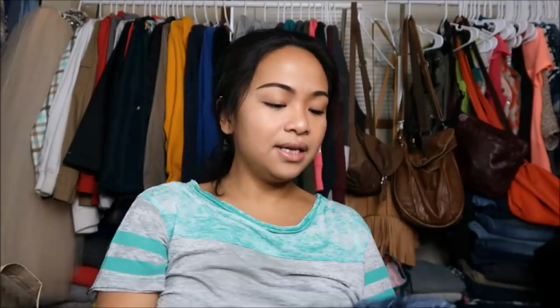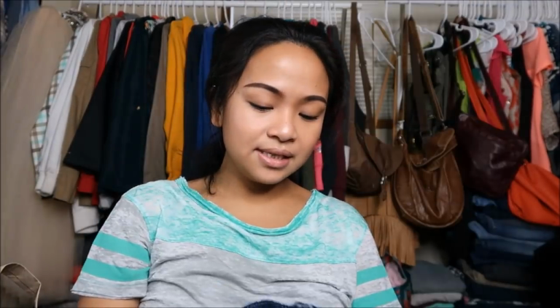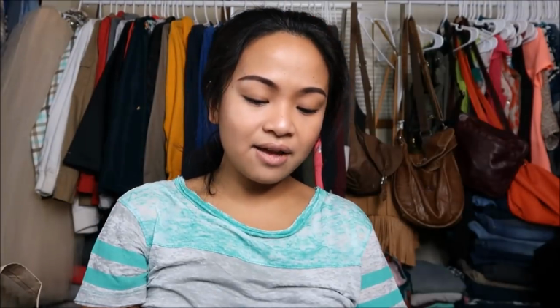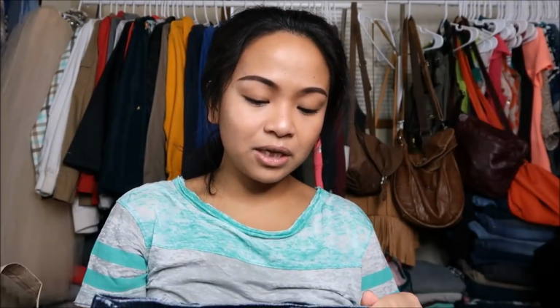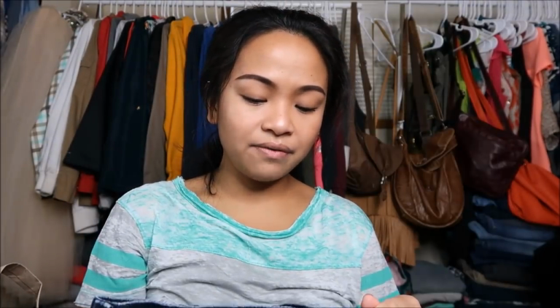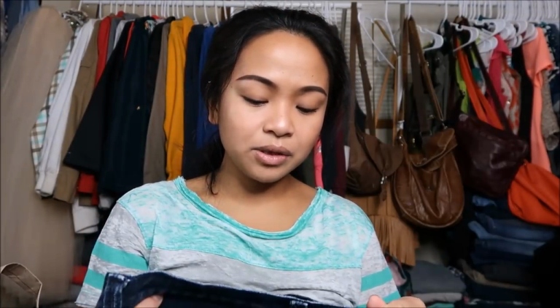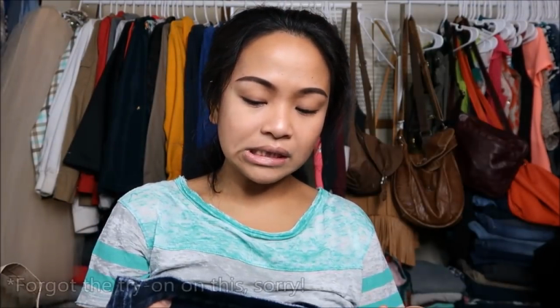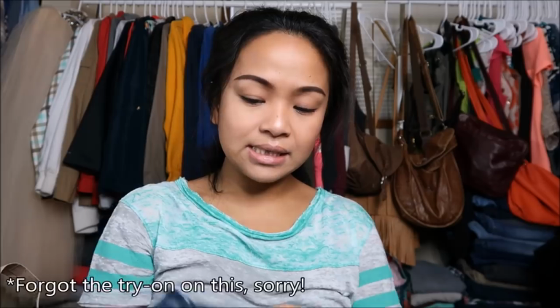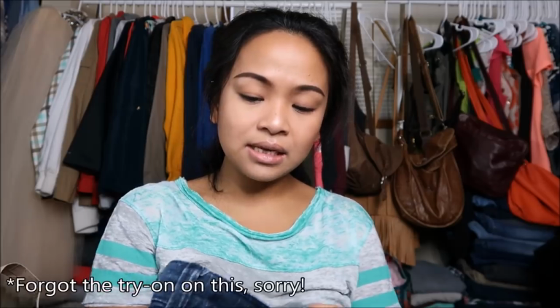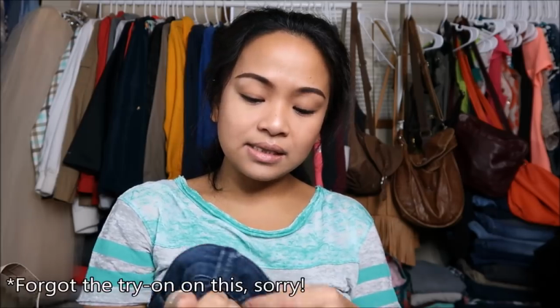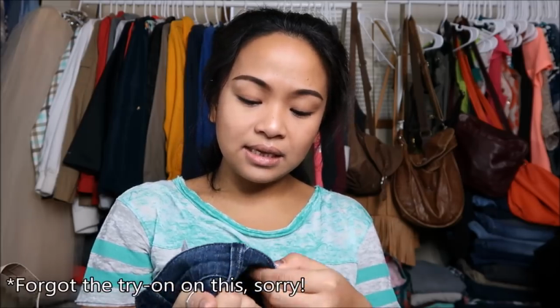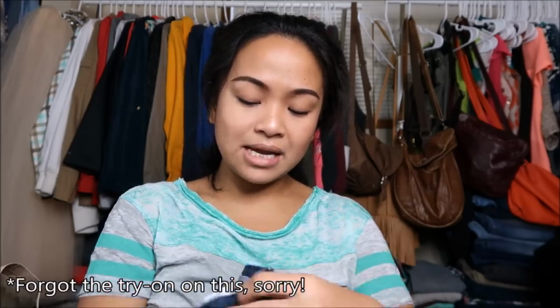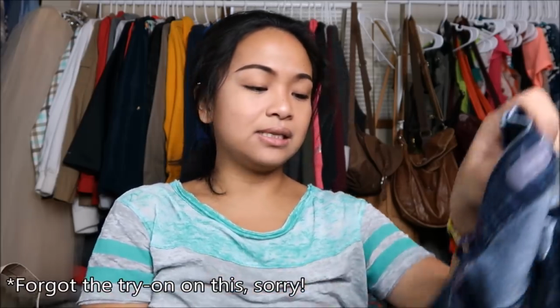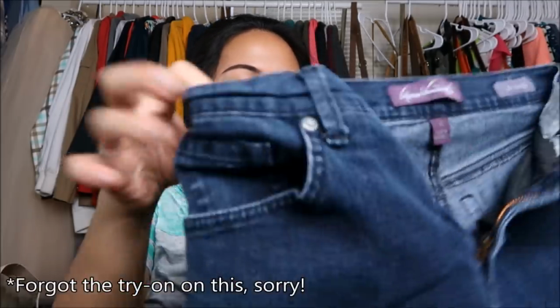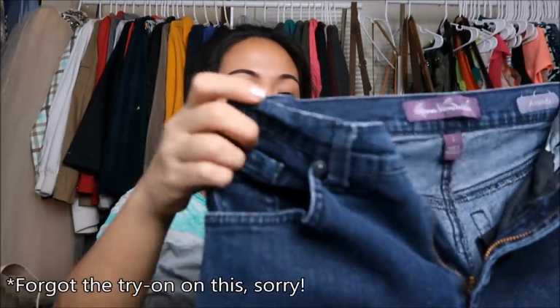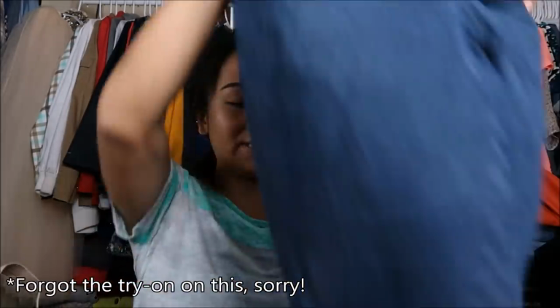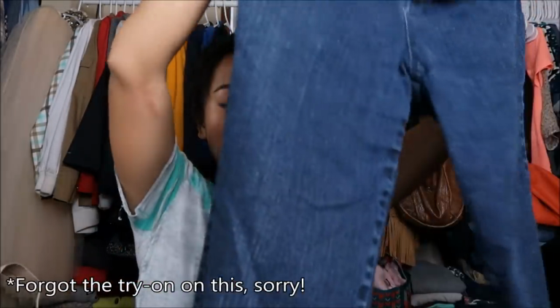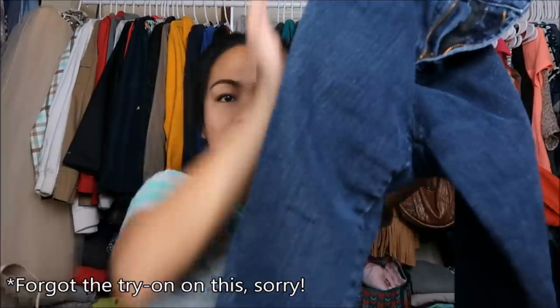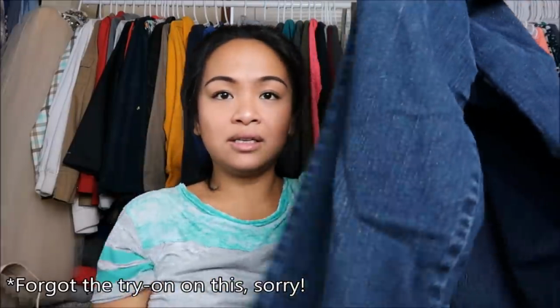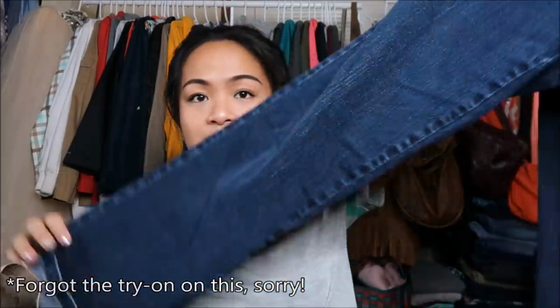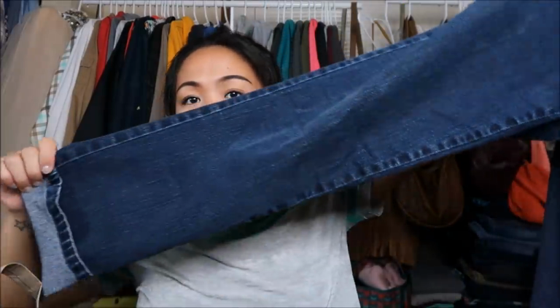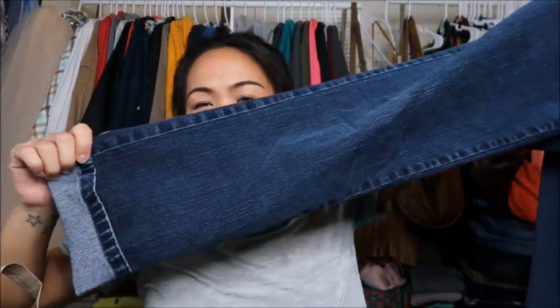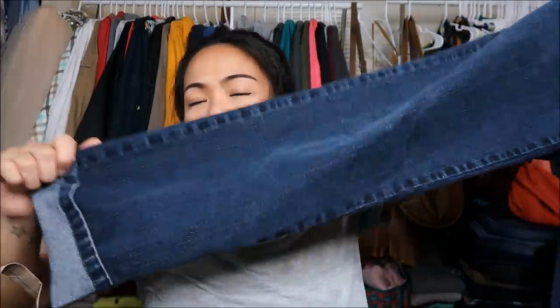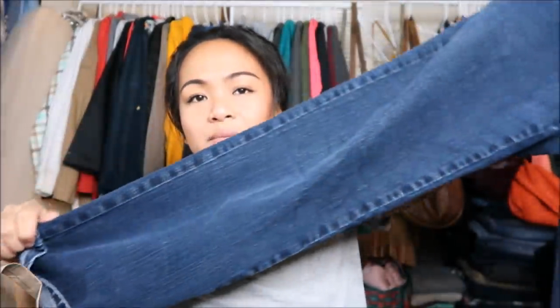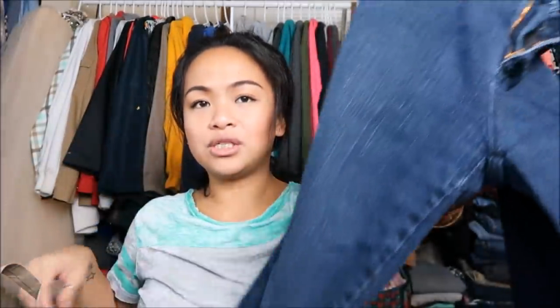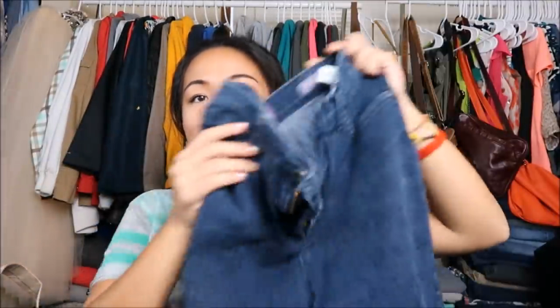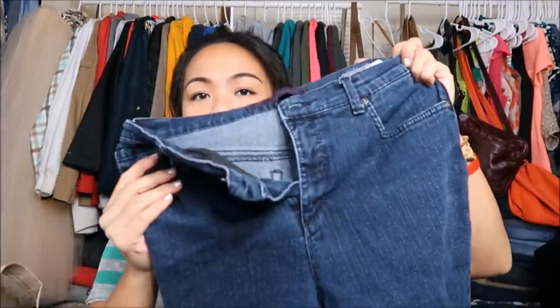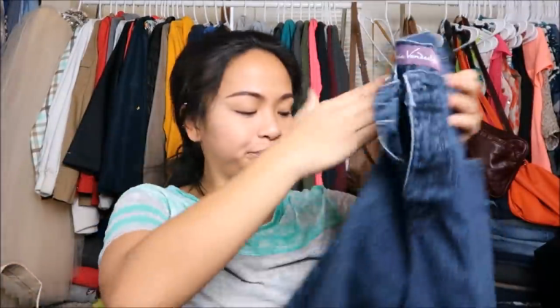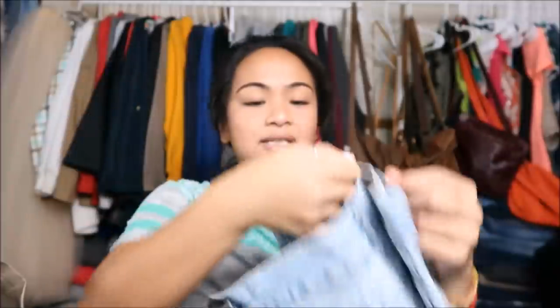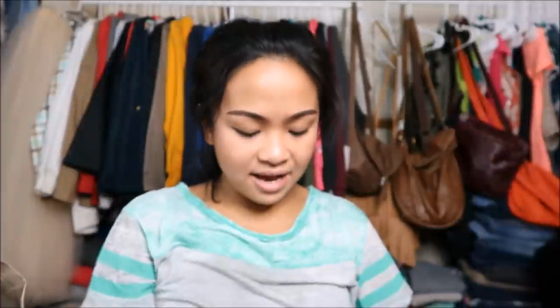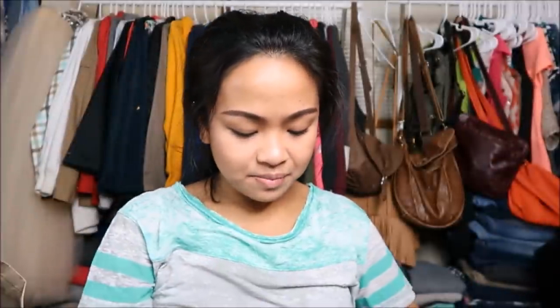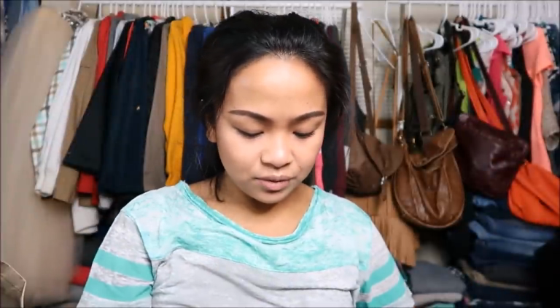The next thing I have is by Gloria Vanderbilt in a size 6. The style is Amanda. It is a jean — looks like almost a boot-cut dark wash jean.